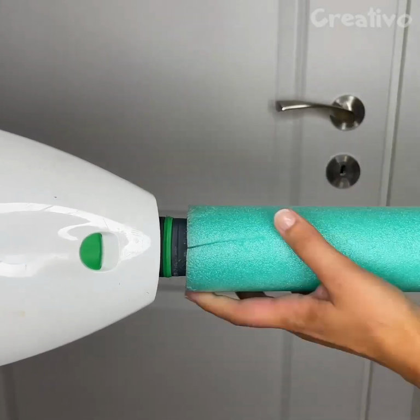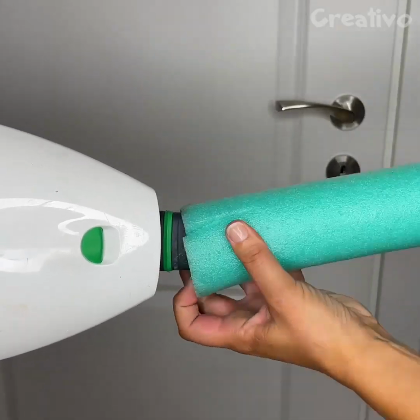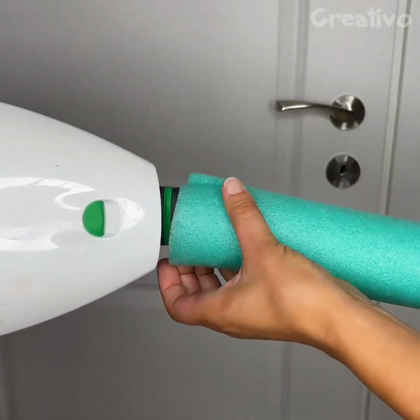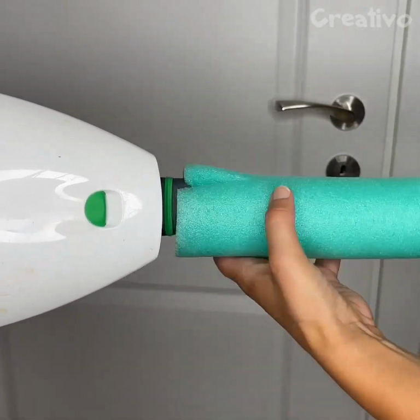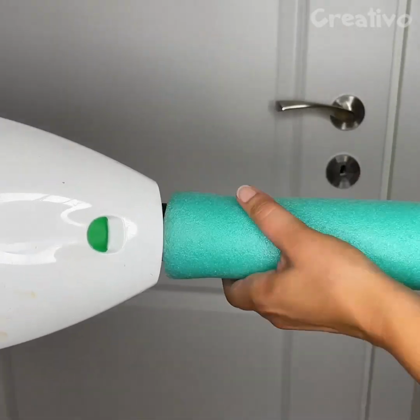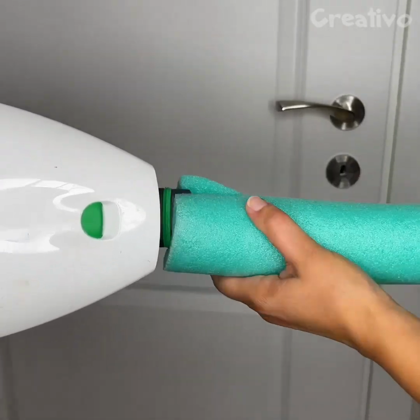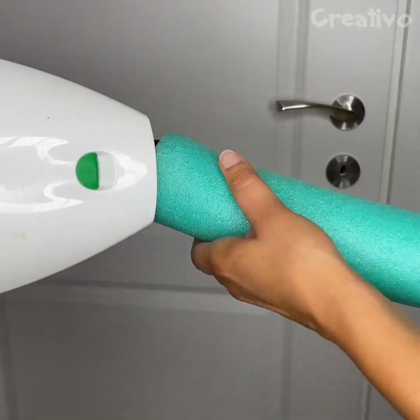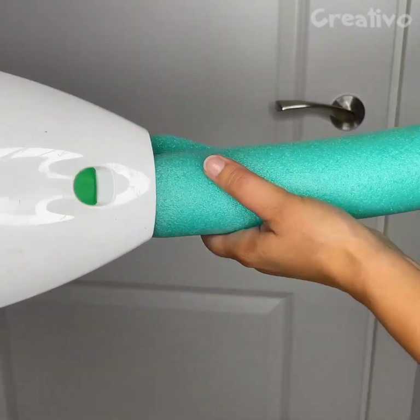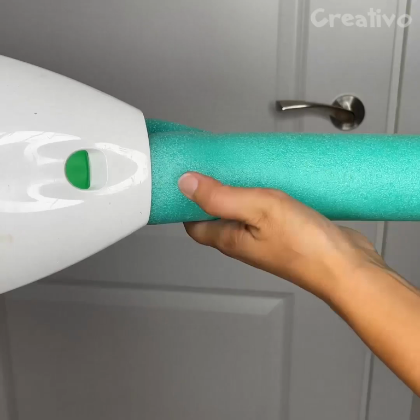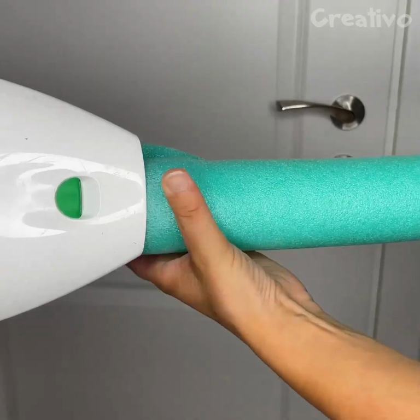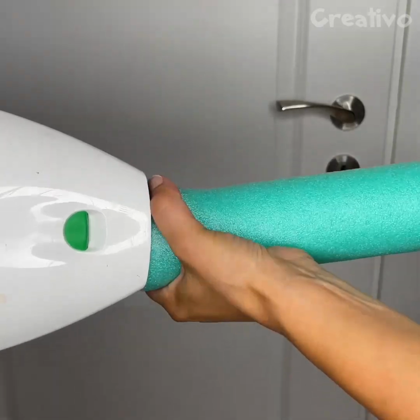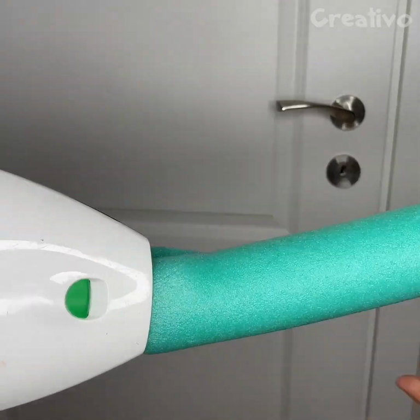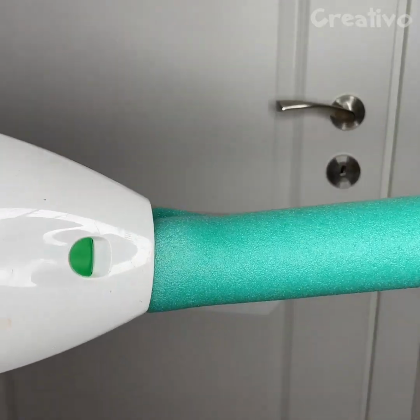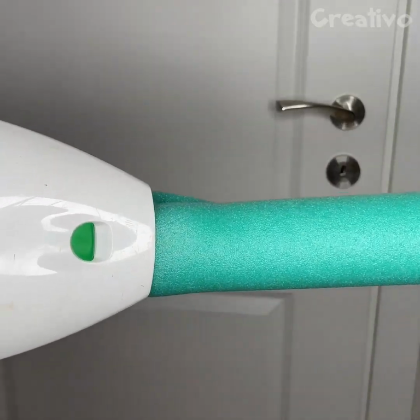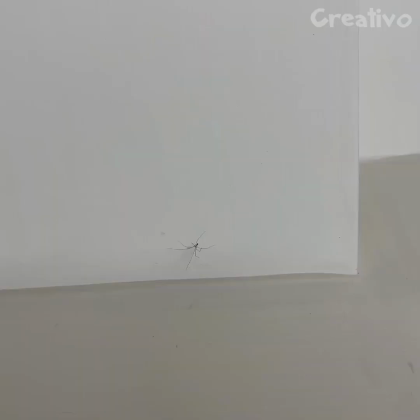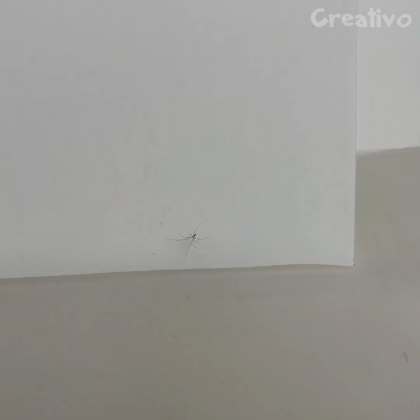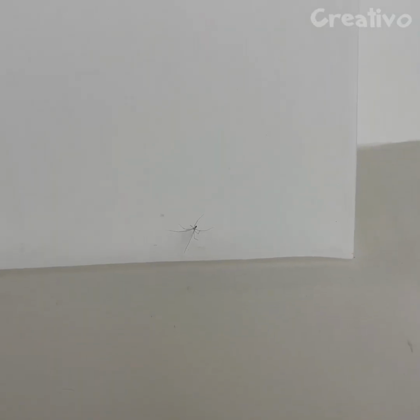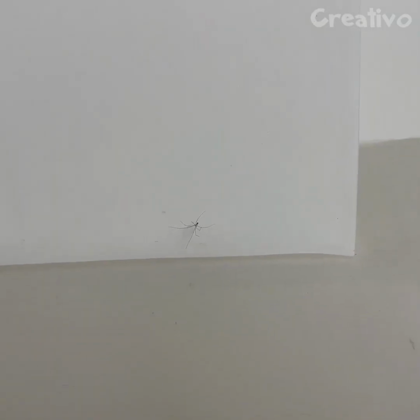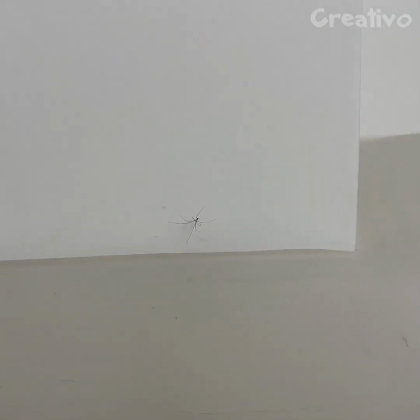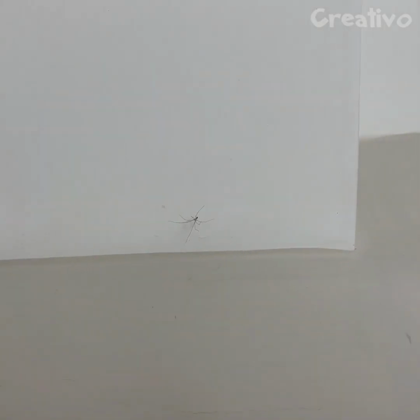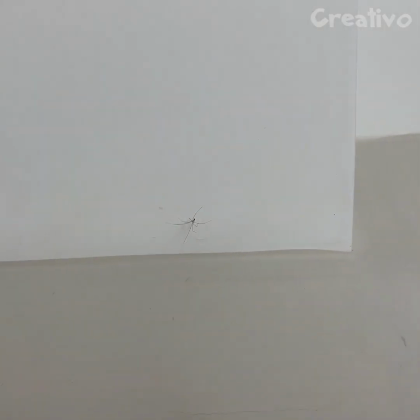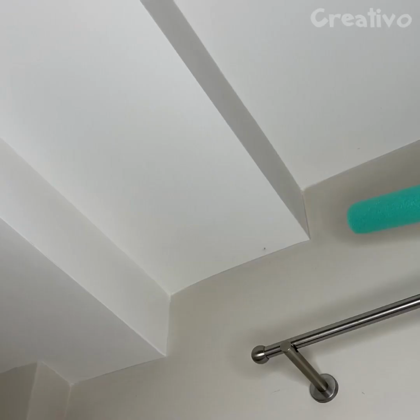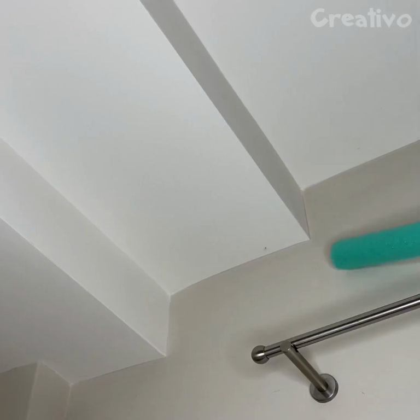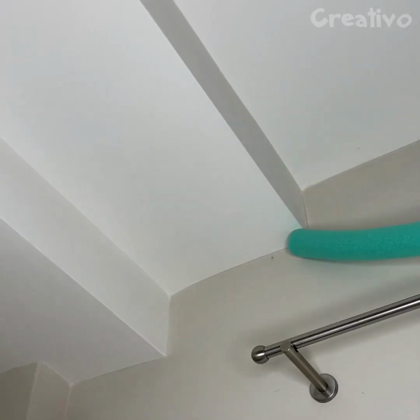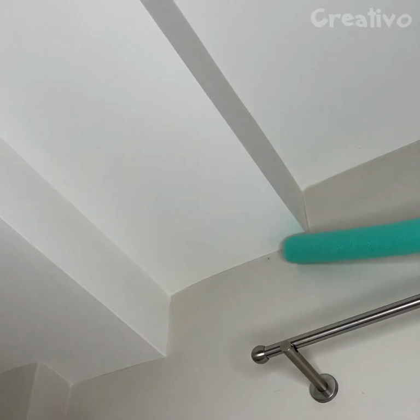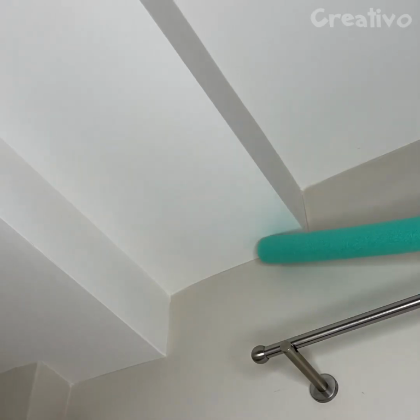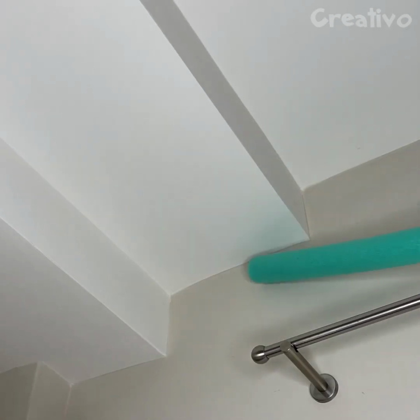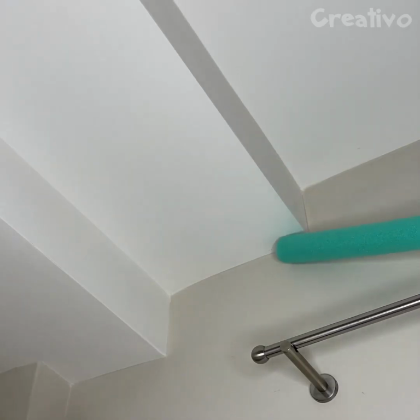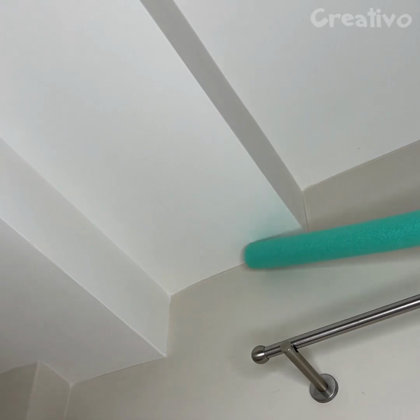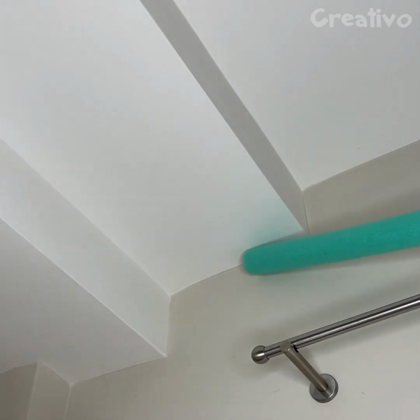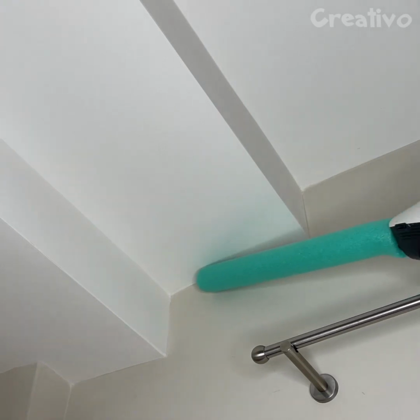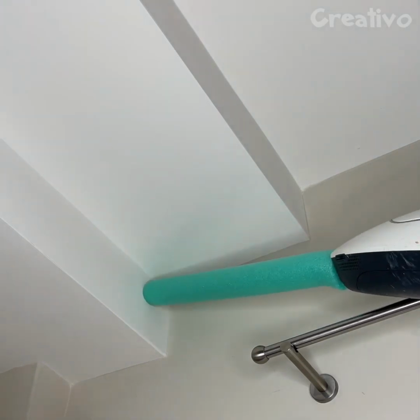Dust your ceilings the smart way using a pool noodle as an extension. Good-bye, cobwebs!